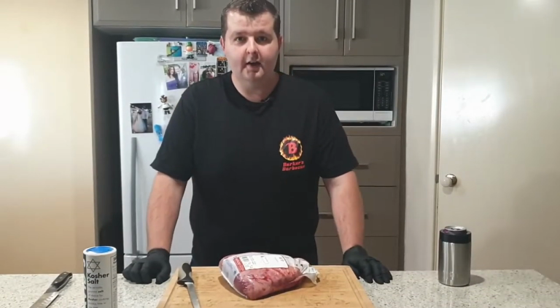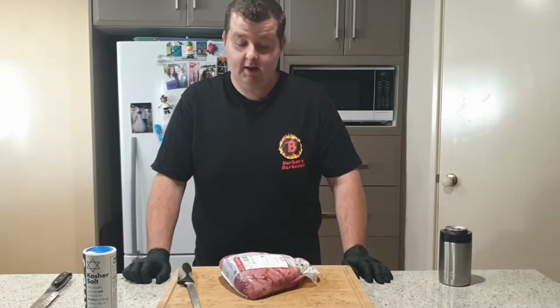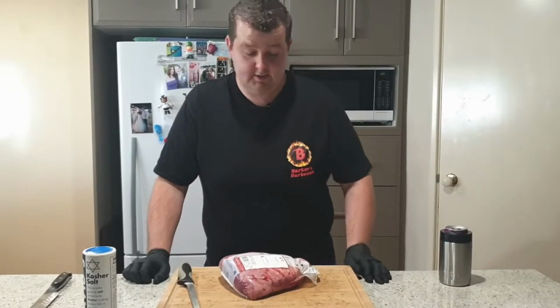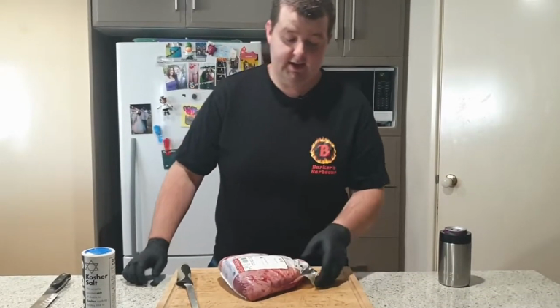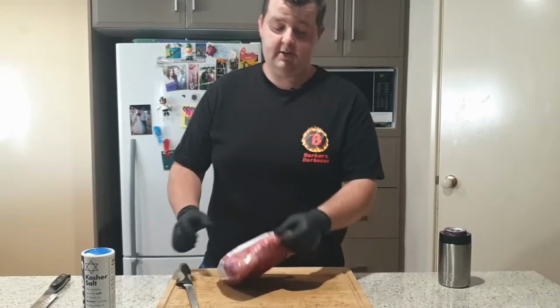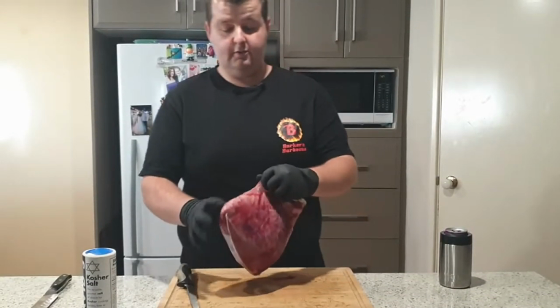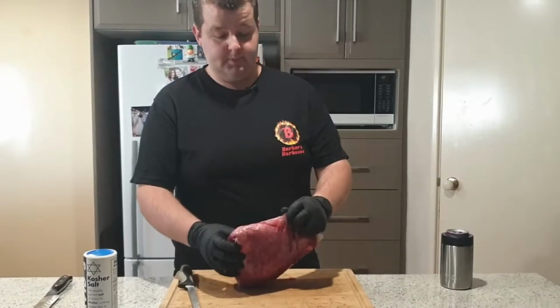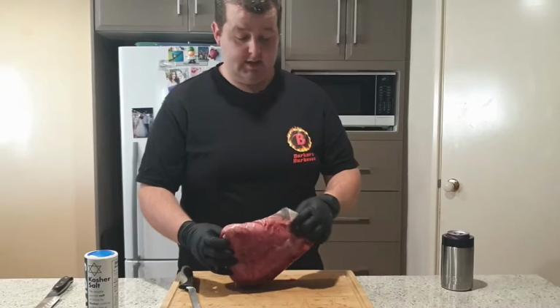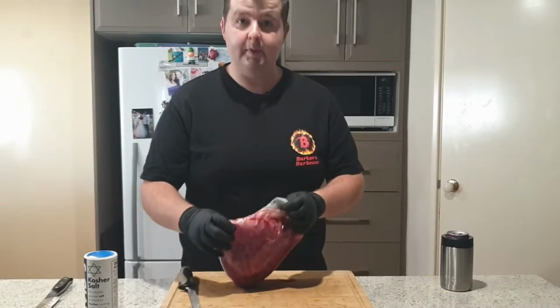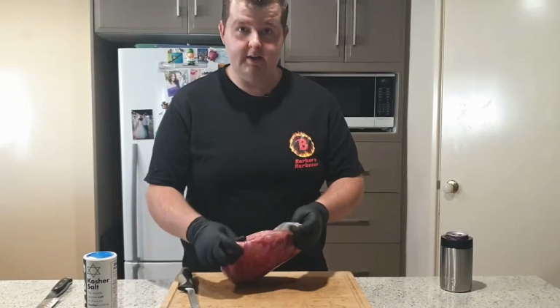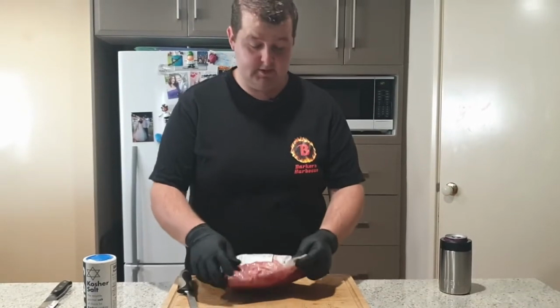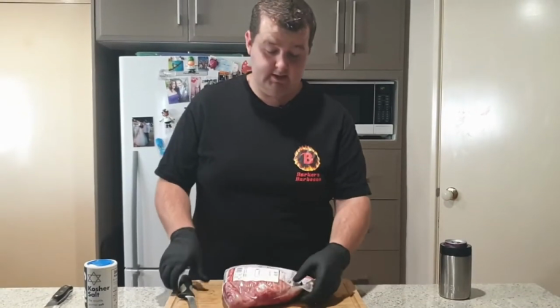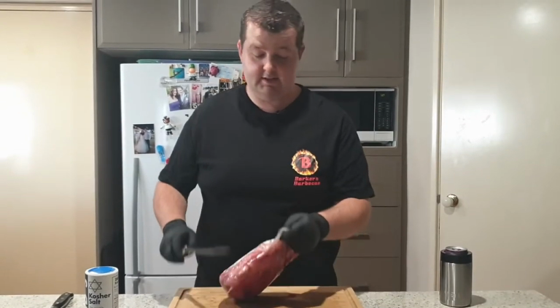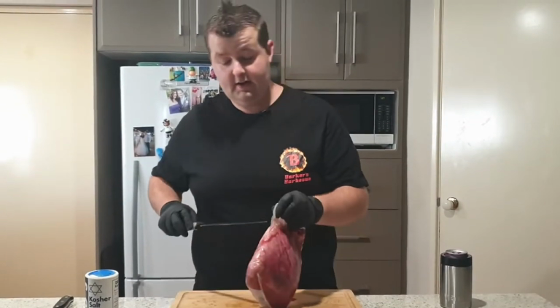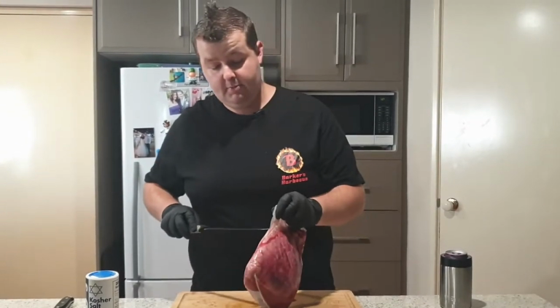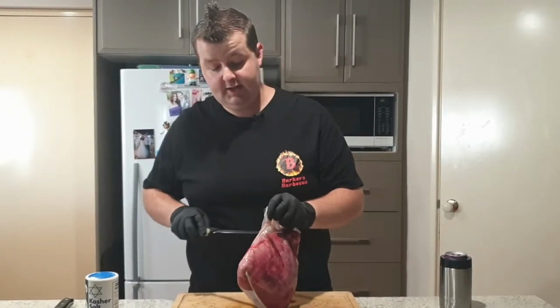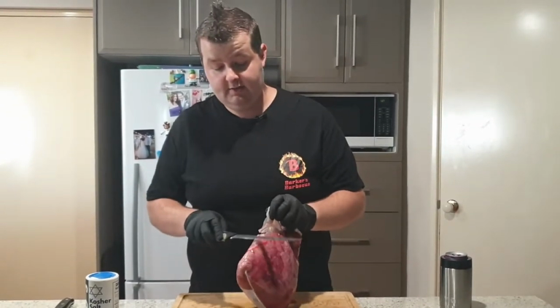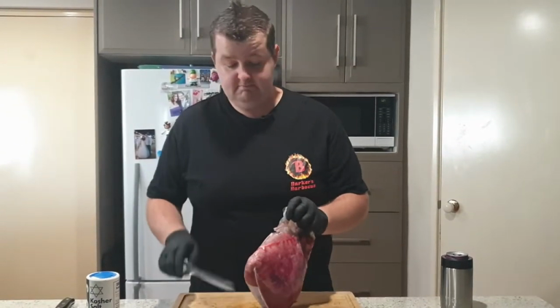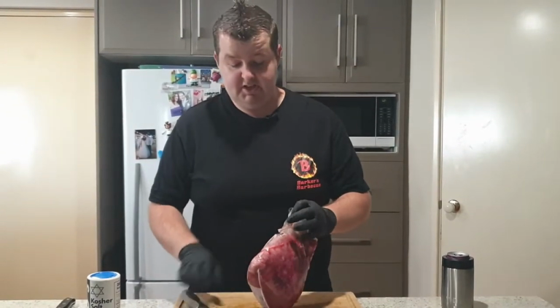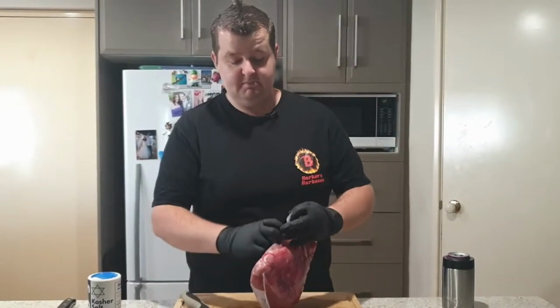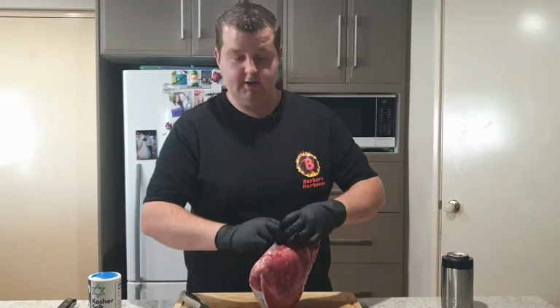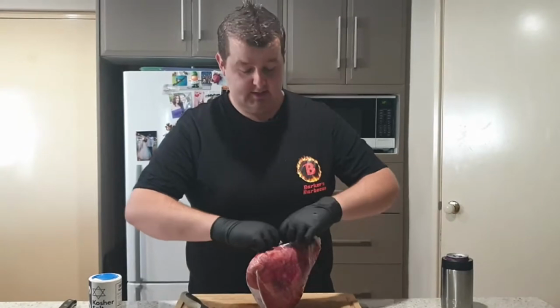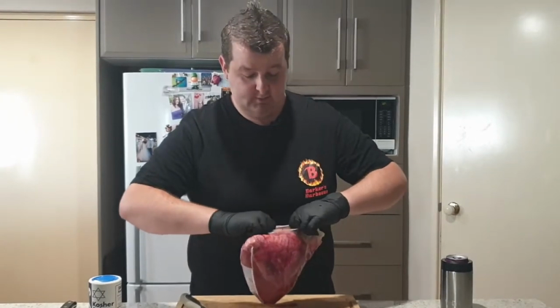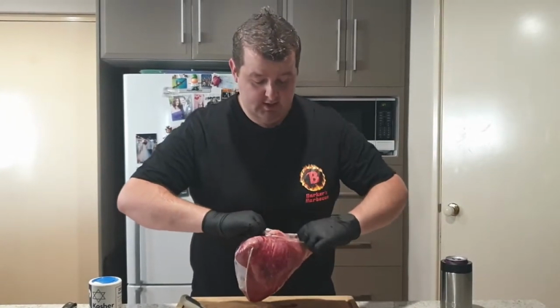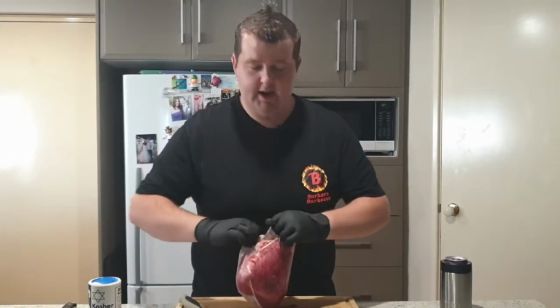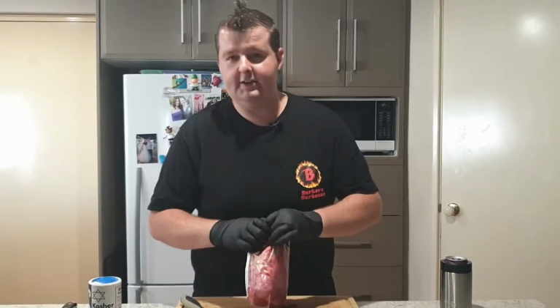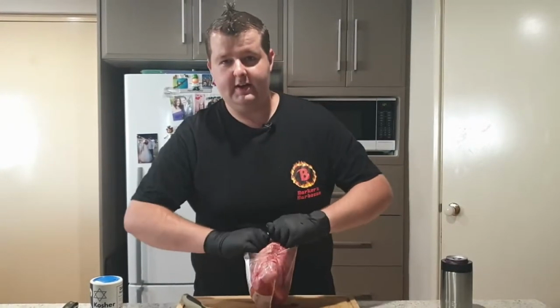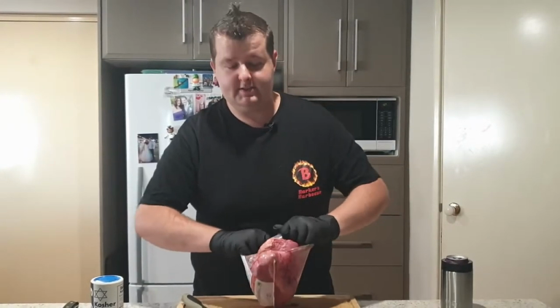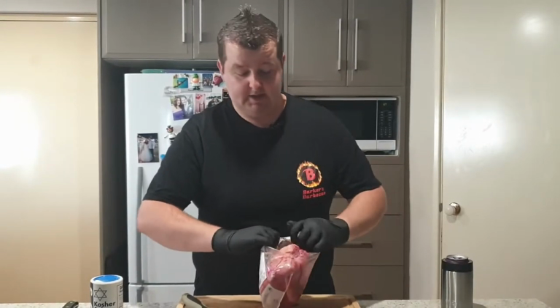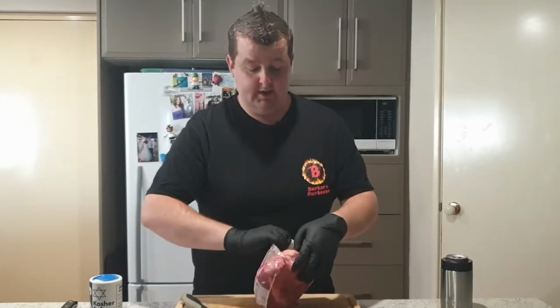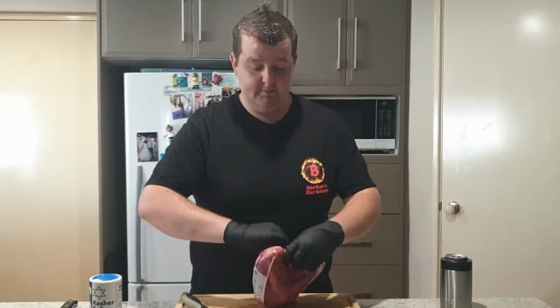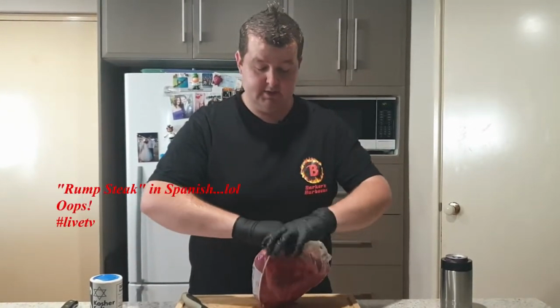Alright guys, so today as I mentioned — rump cap picanha. This is a Brazilian dish by origin. Picanha literally translates to rump cap in Brazilian.